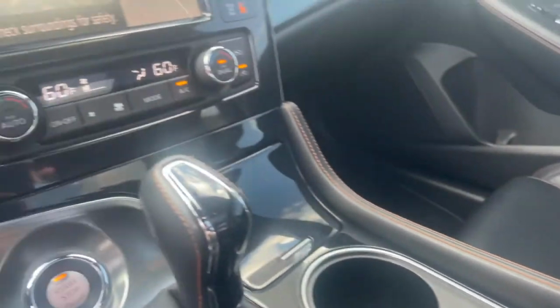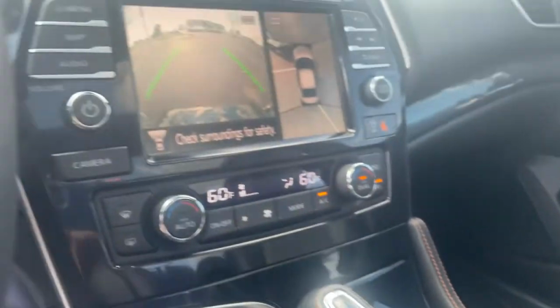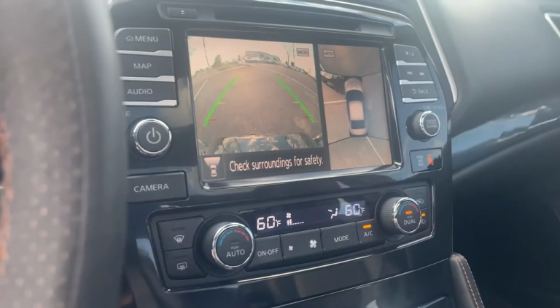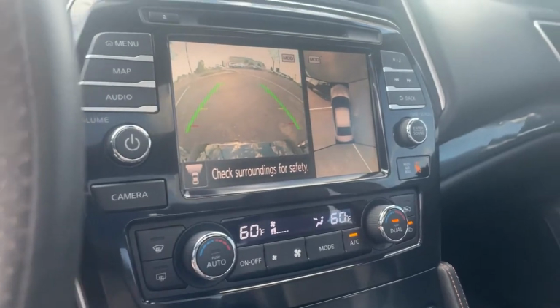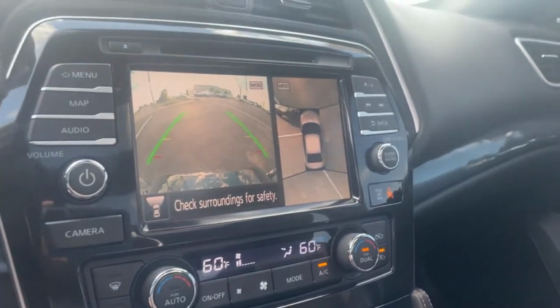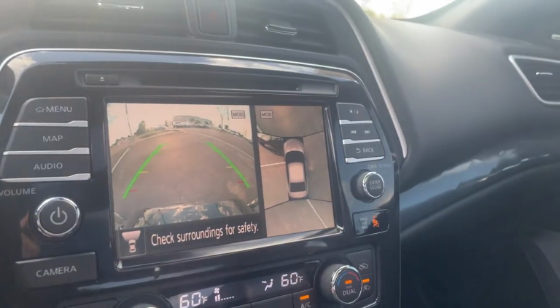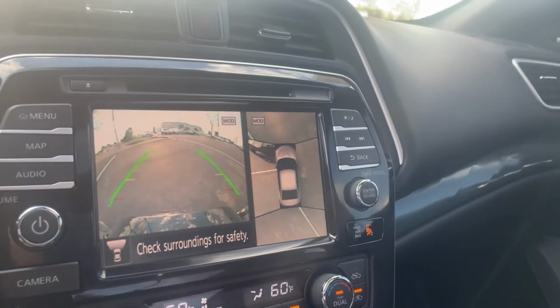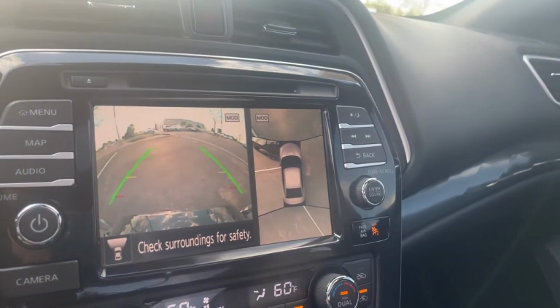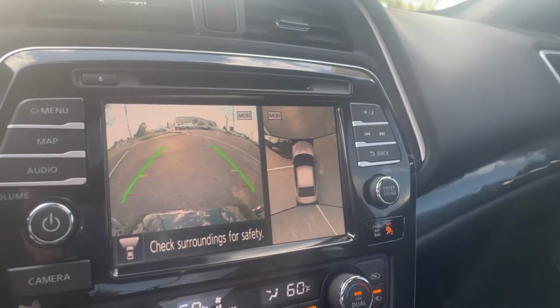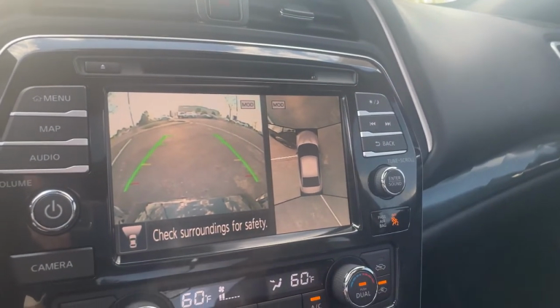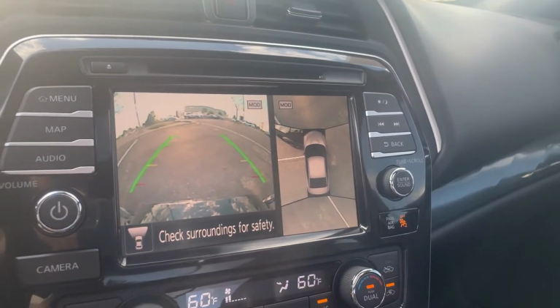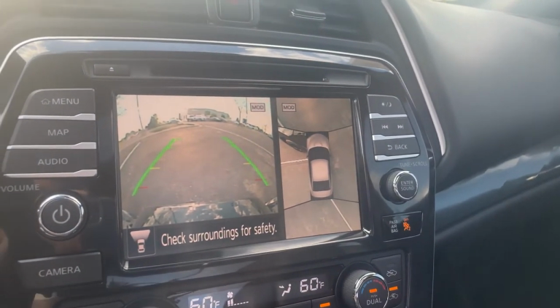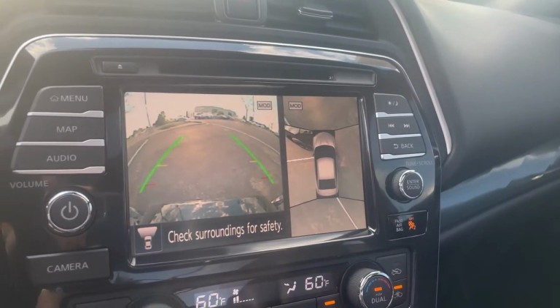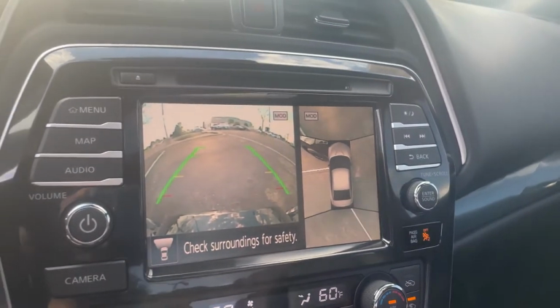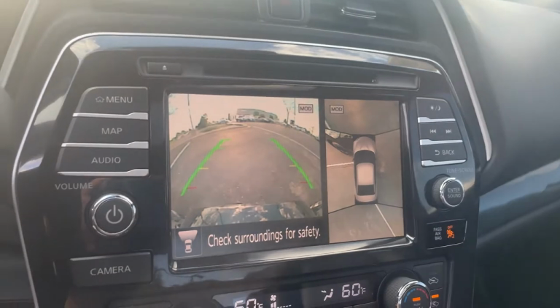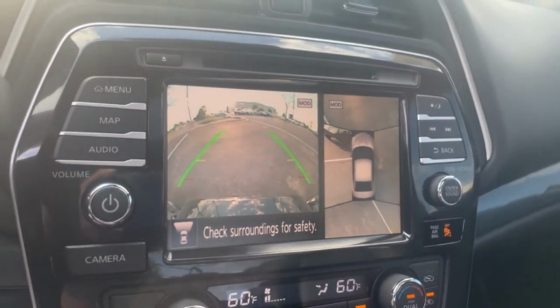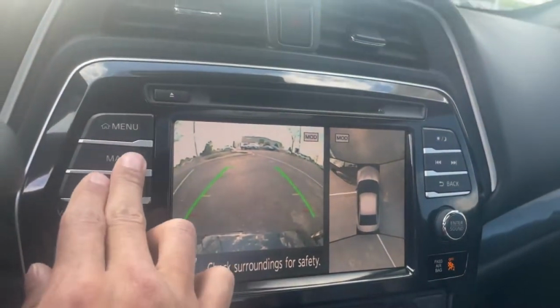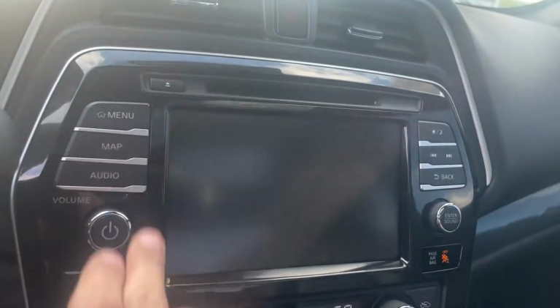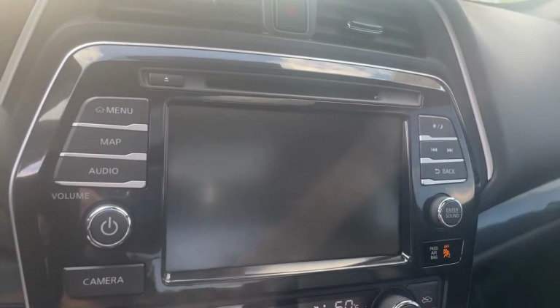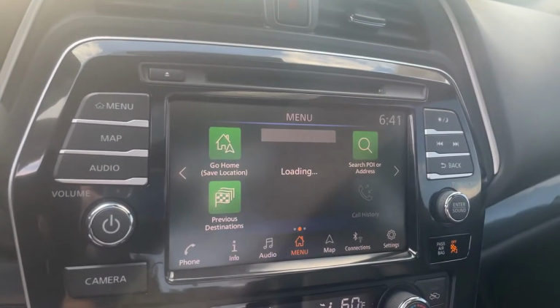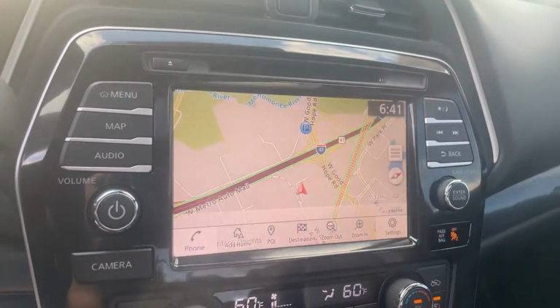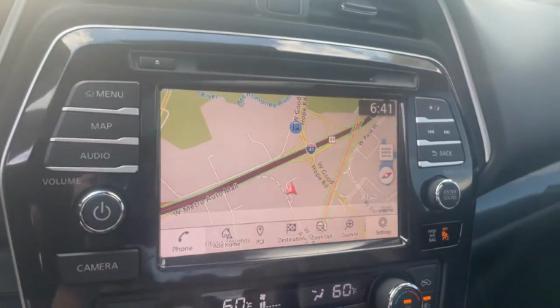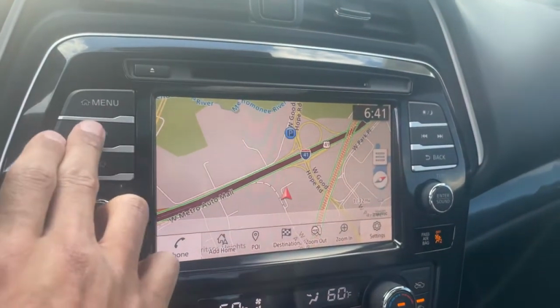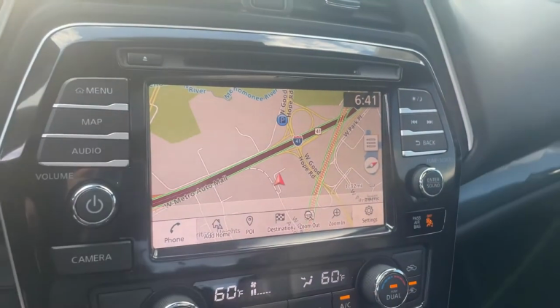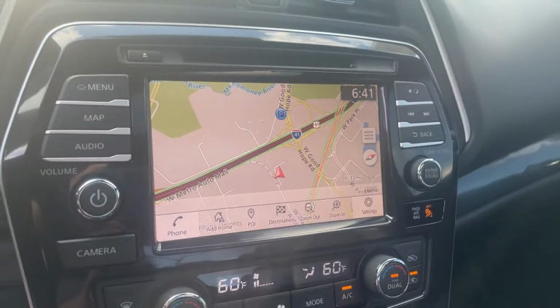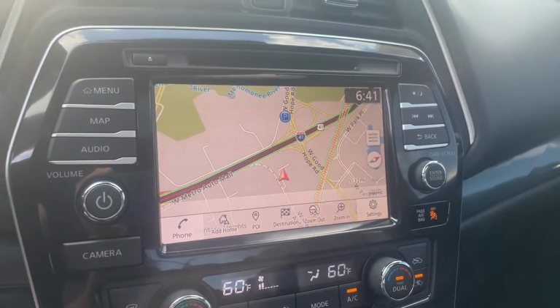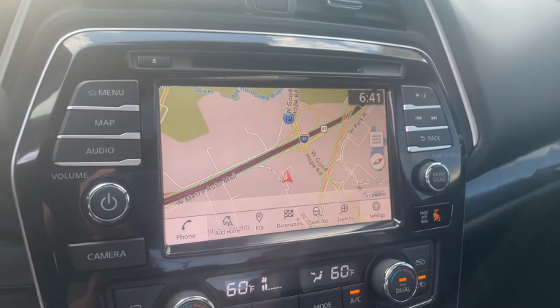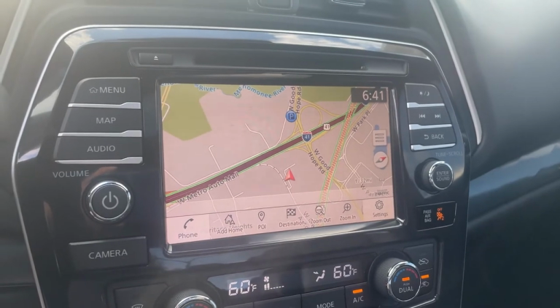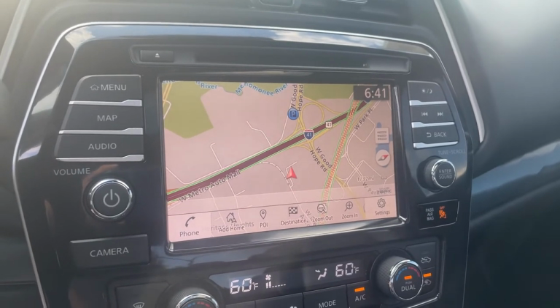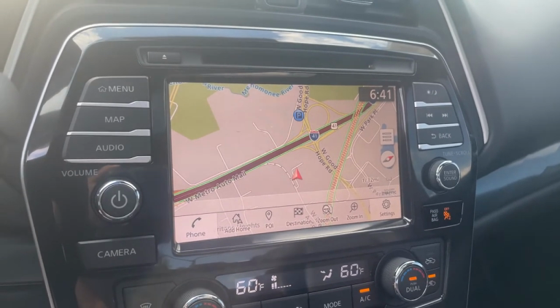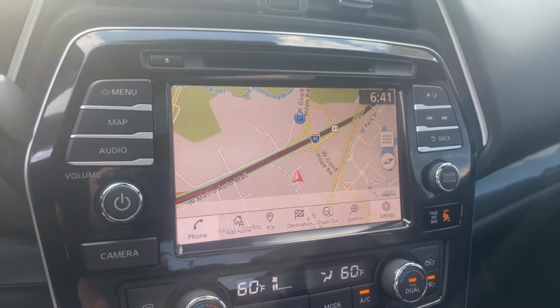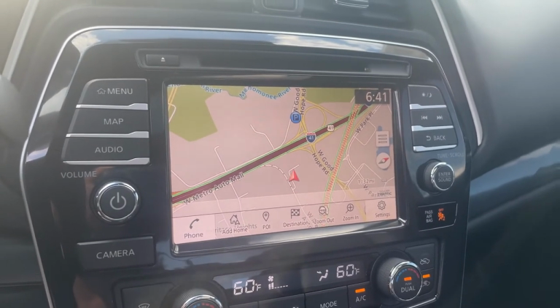And if you take a look over here, you've got an all around aerial view for your camera — see what's happening around you. You also have built-in navigation, and you've got everything you need tacked on to that screen right there.